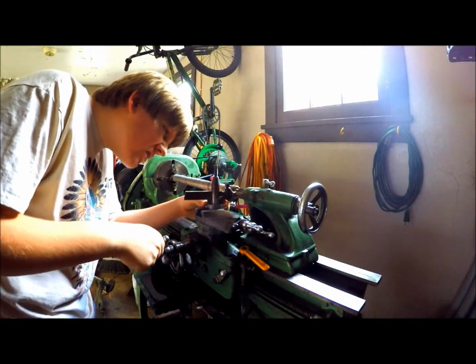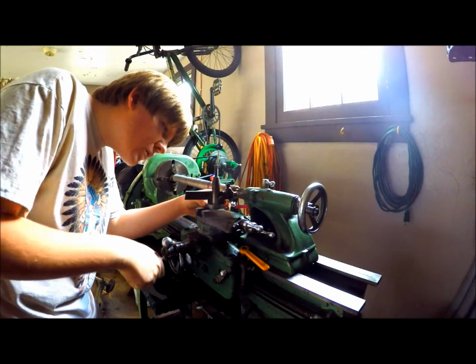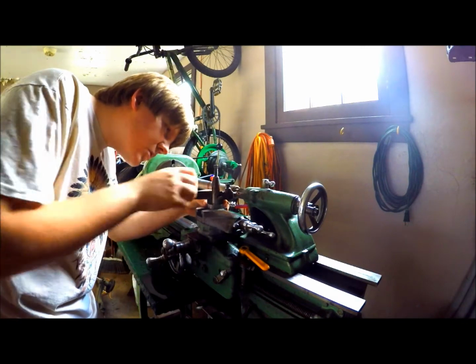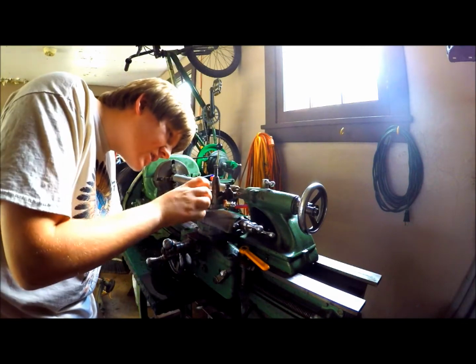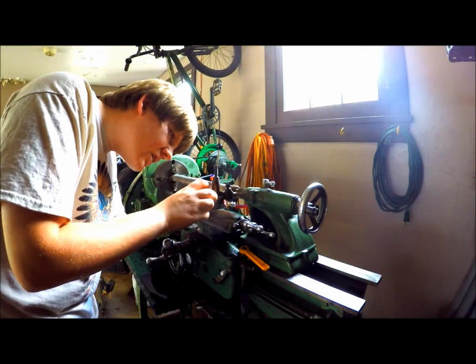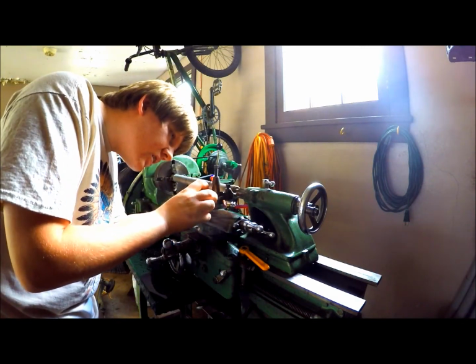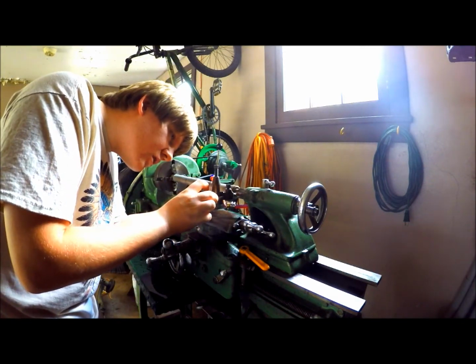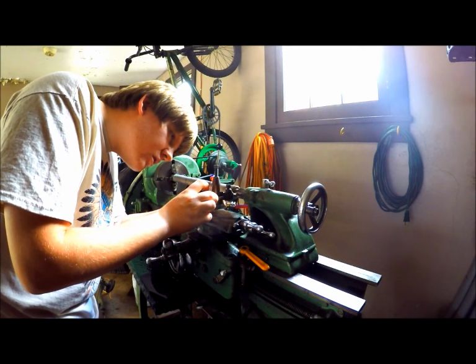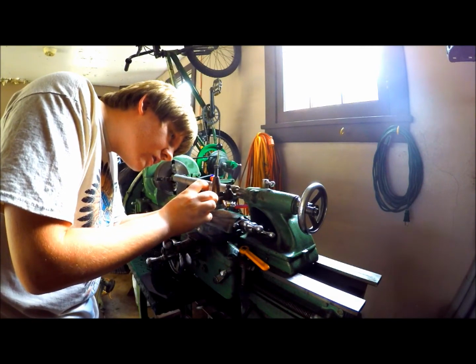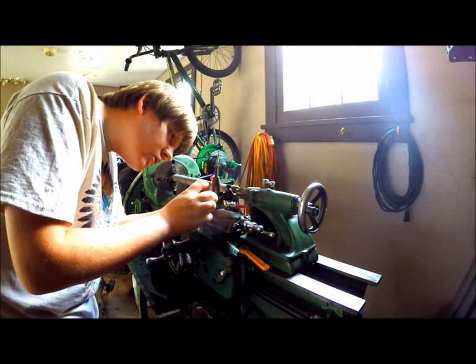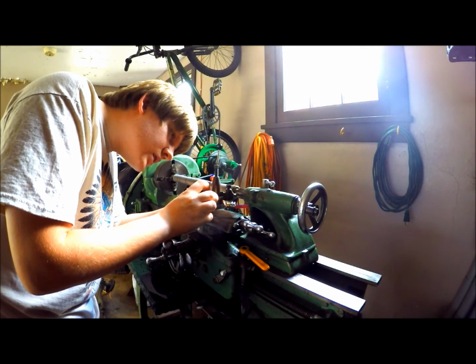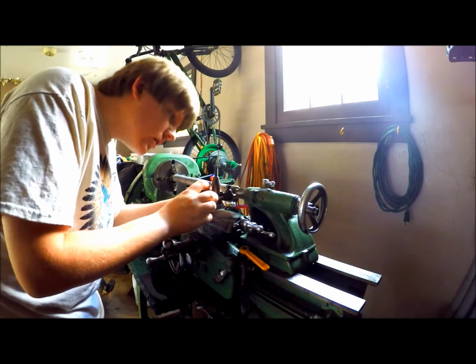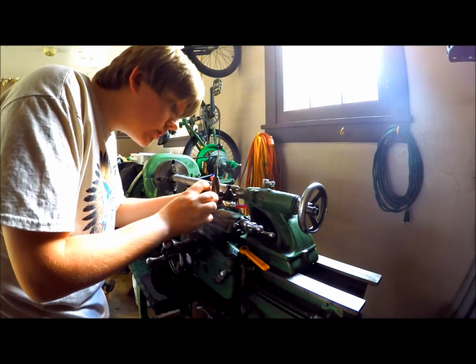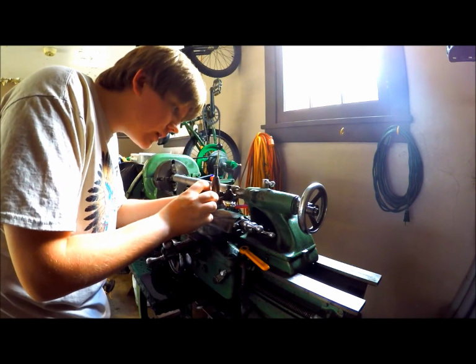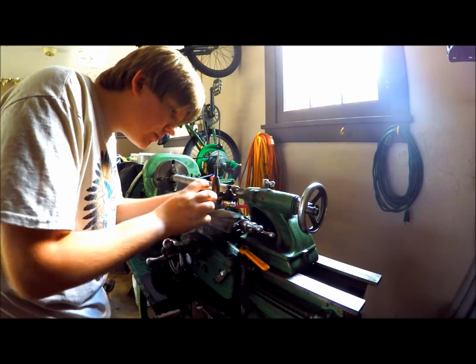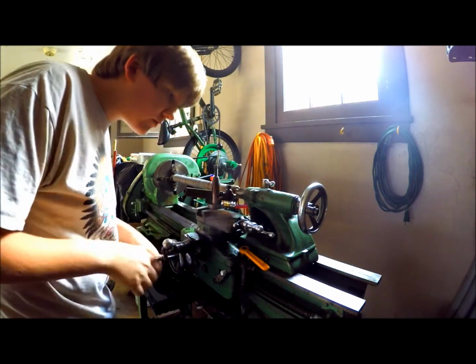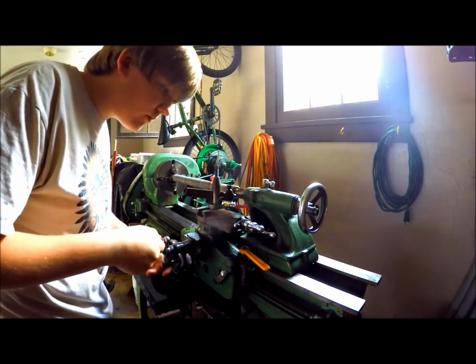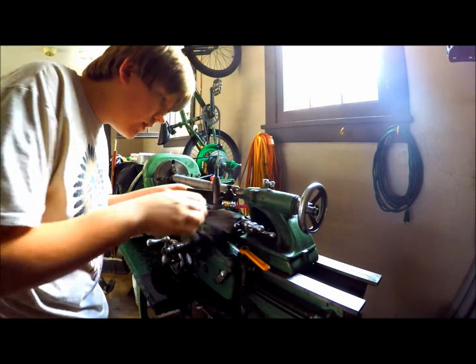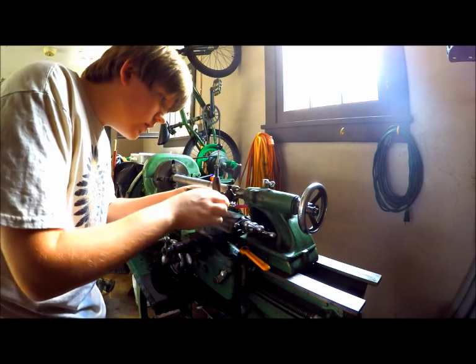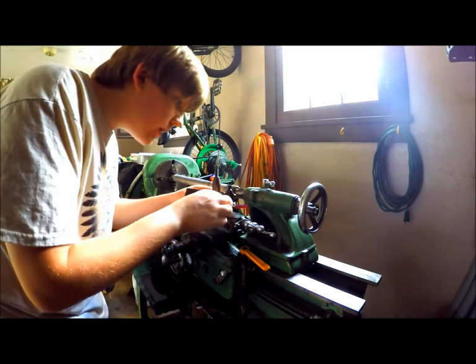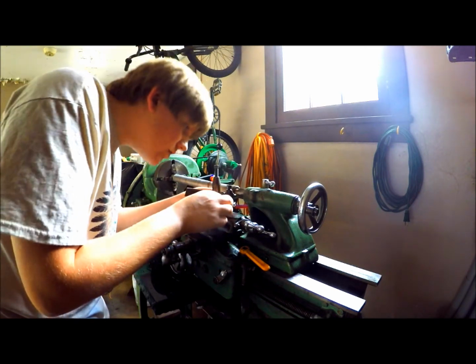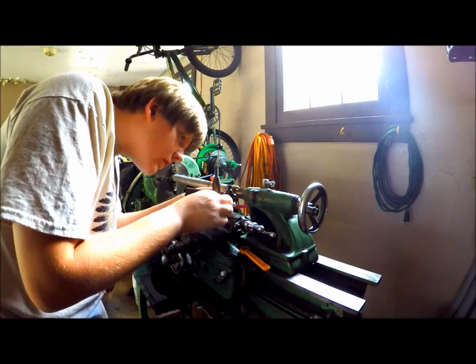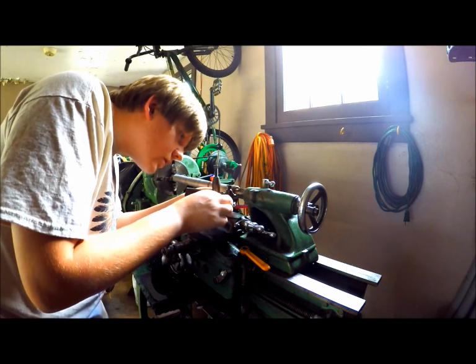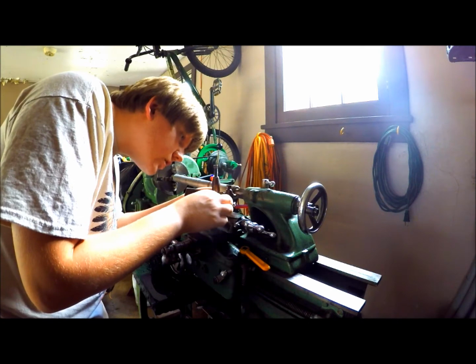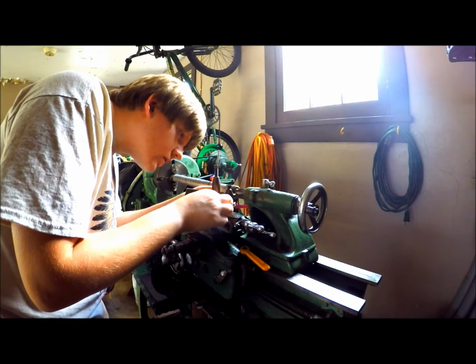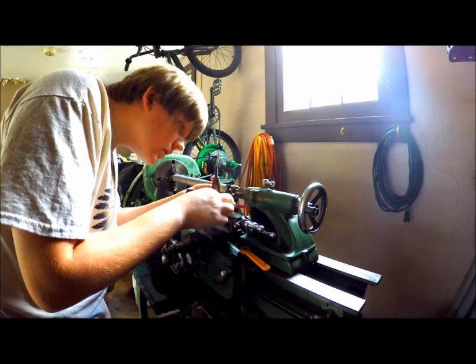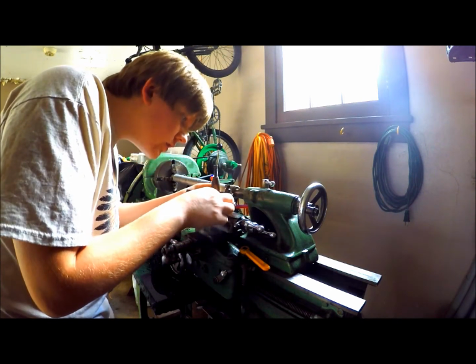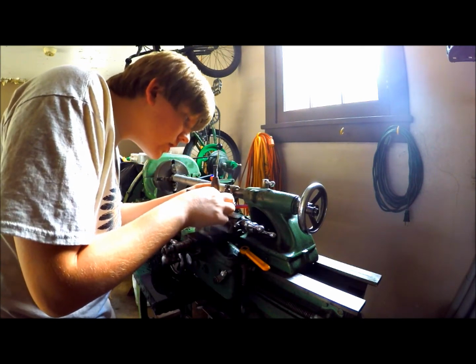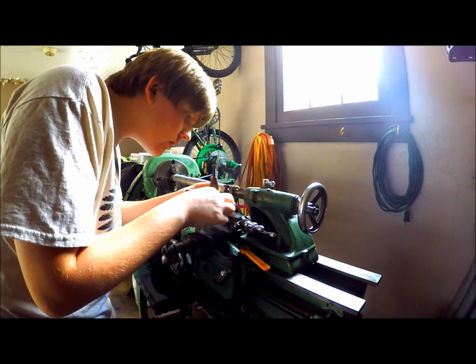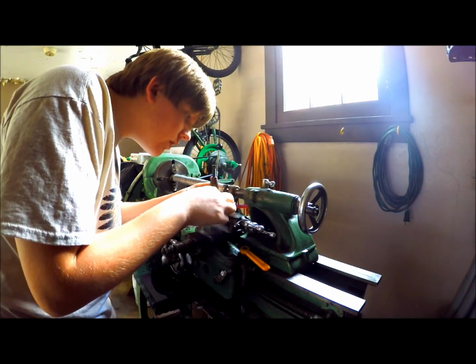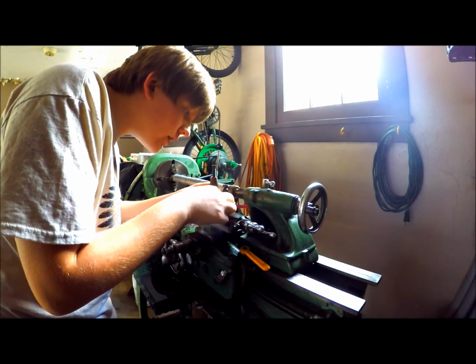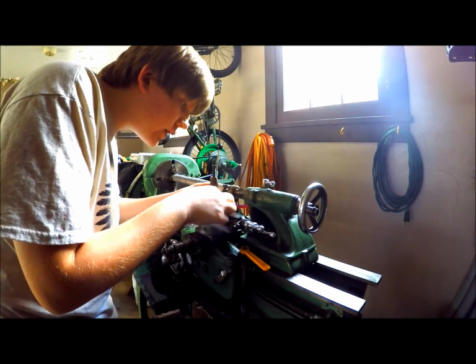If you're wondering what I'm doing — you've got to center your bit, so that whenever you start, it's not all cockeyed.